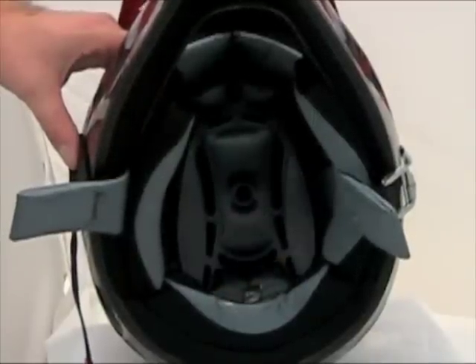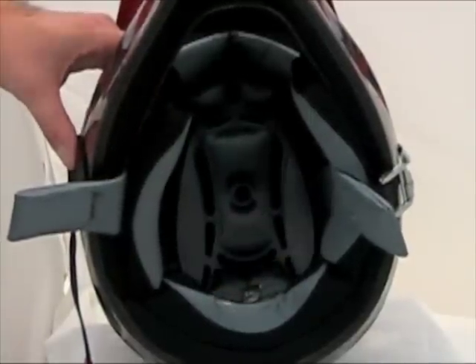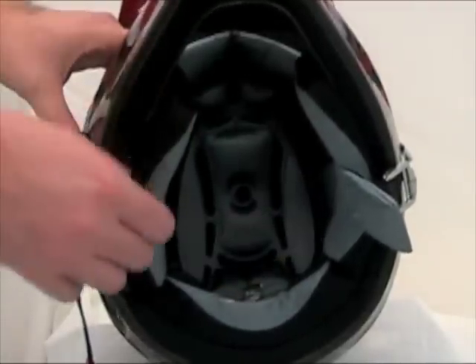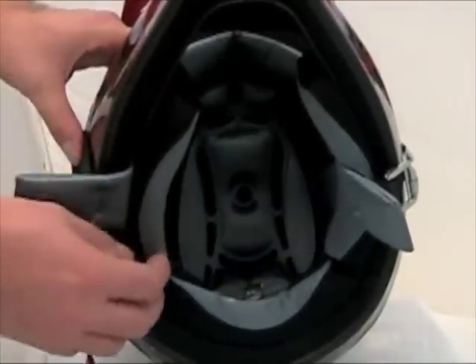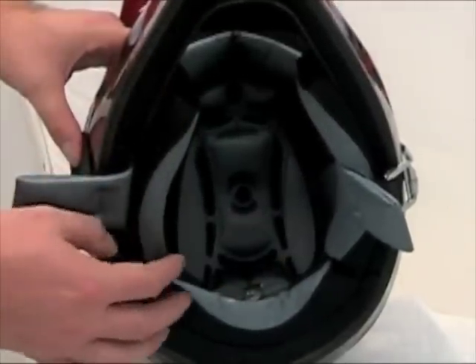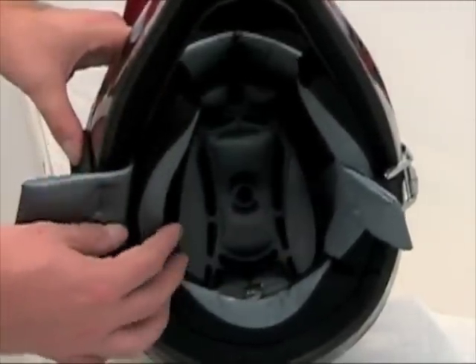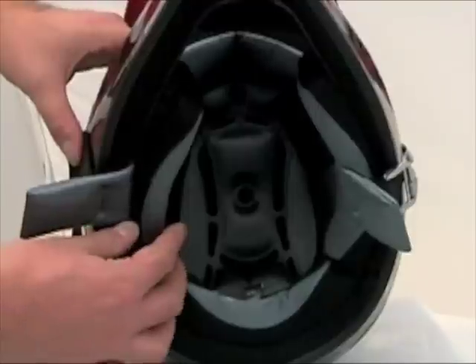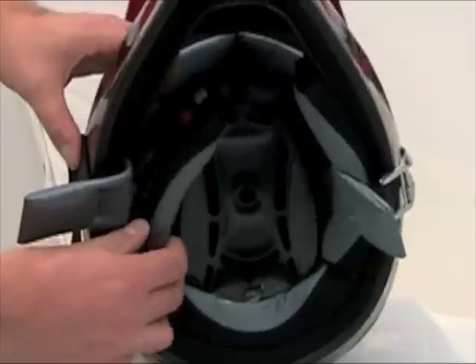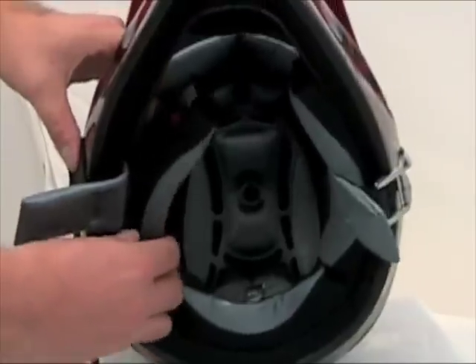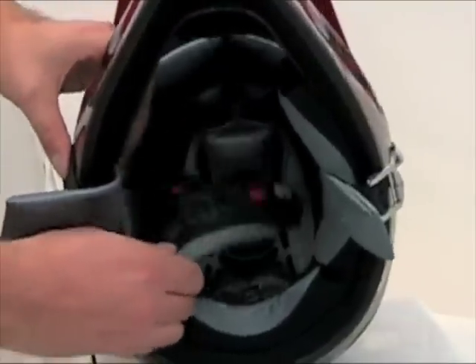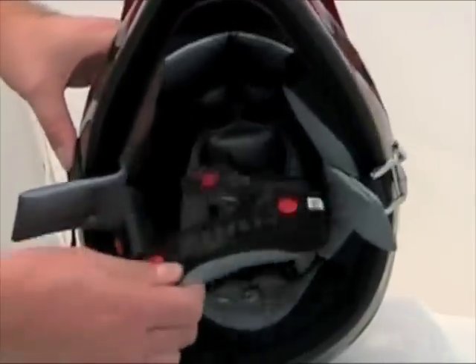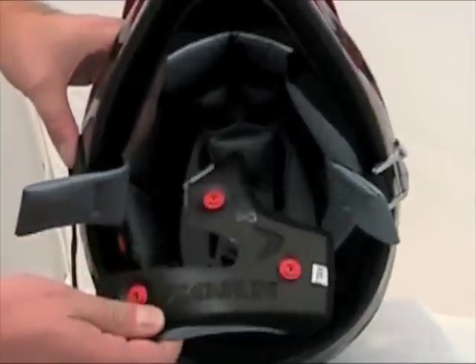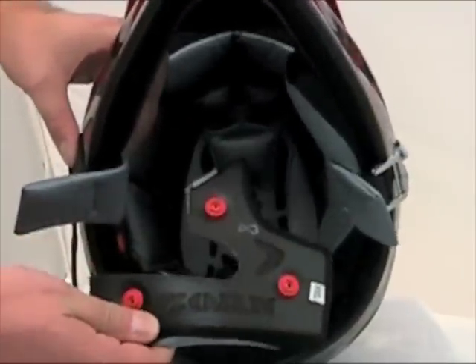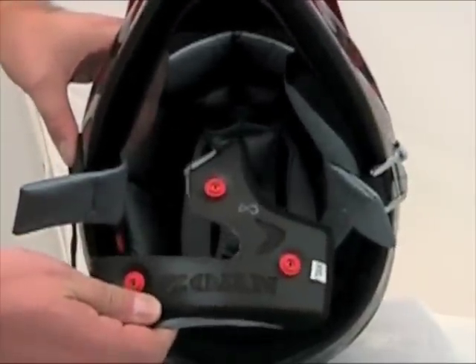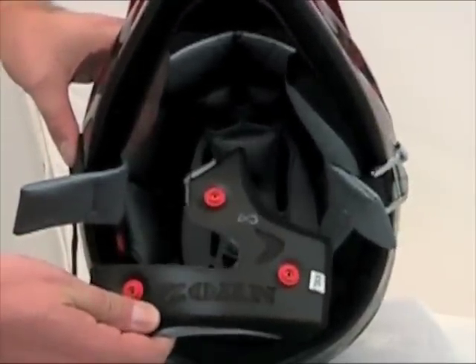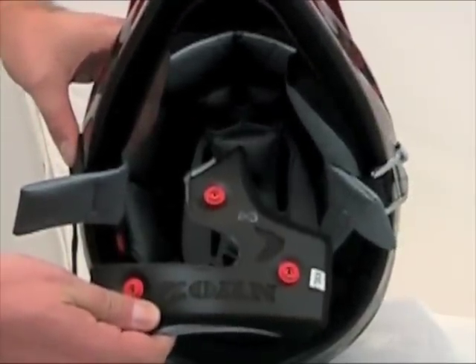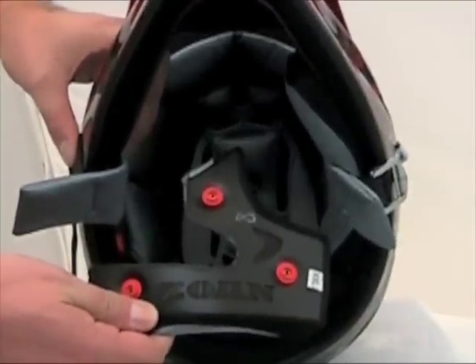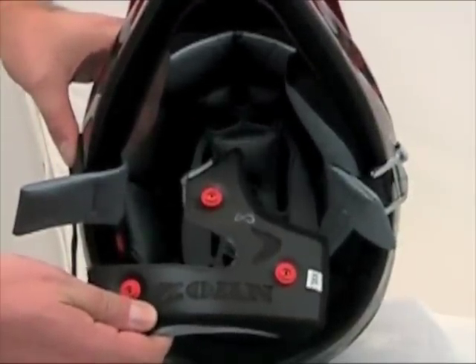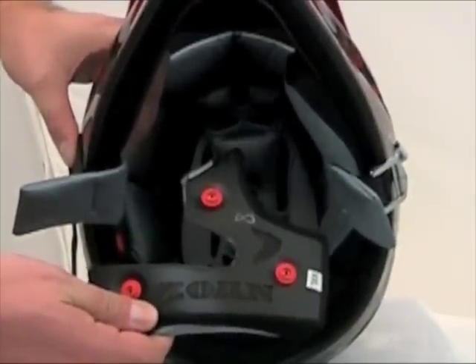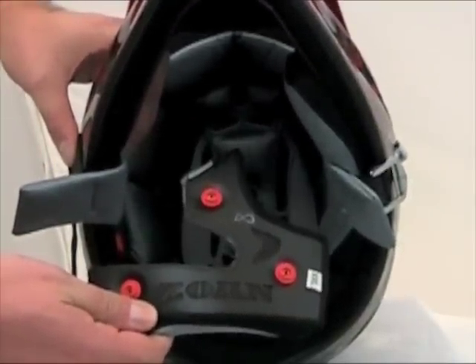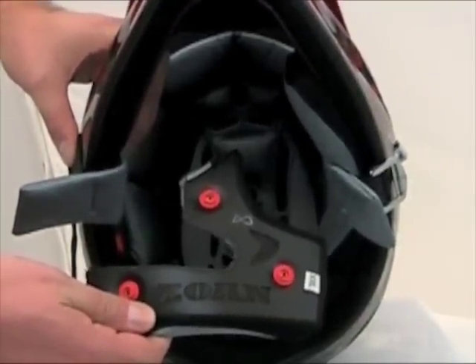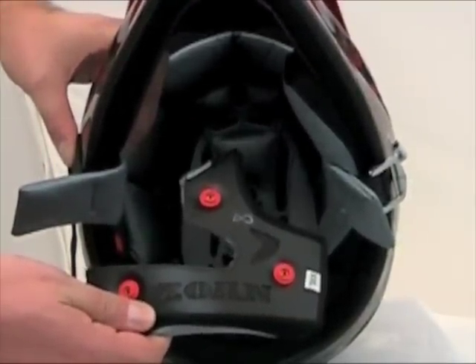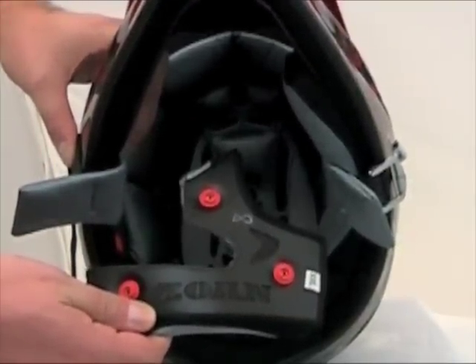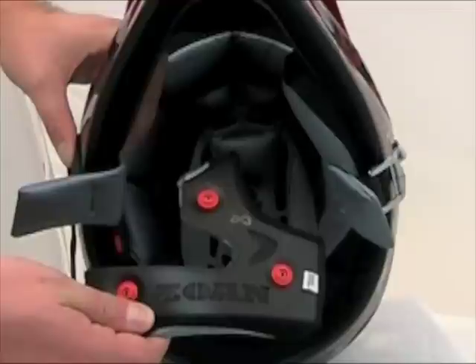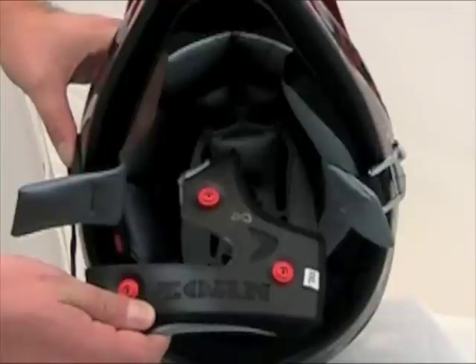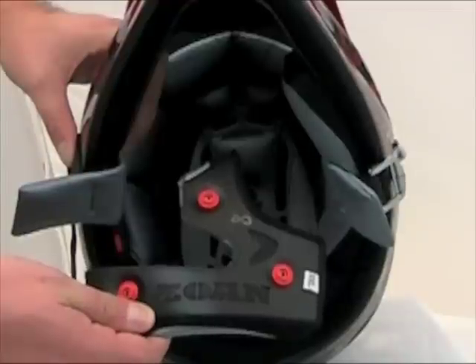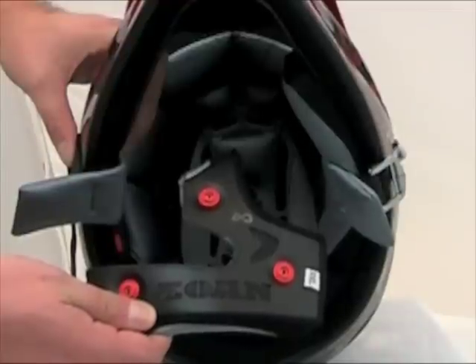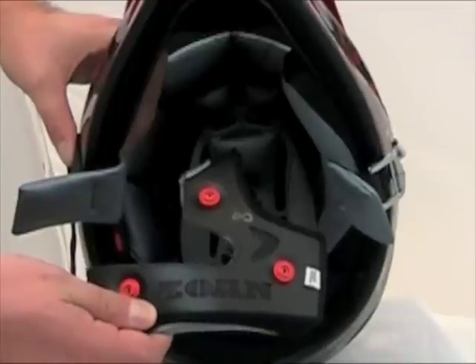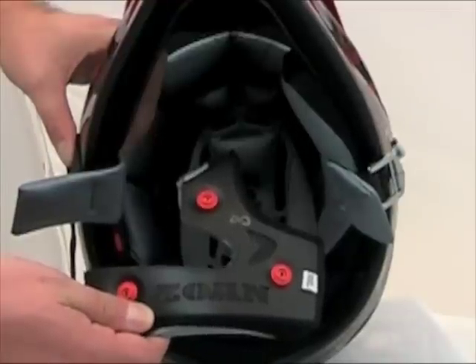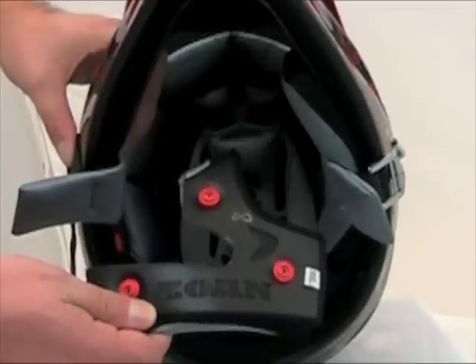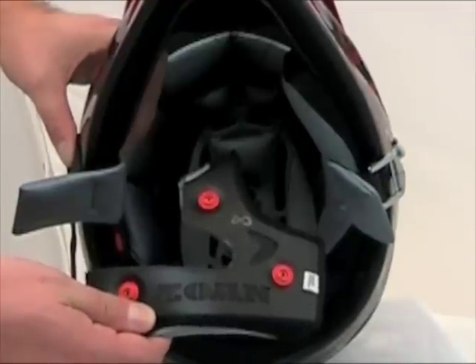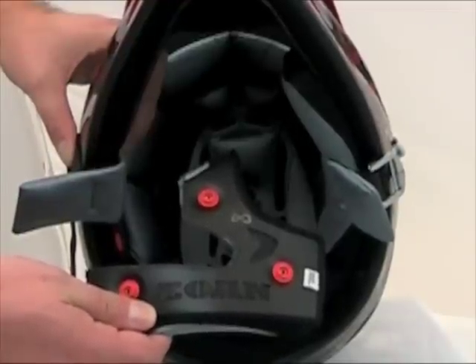A great feature of the interior is the removable cheek pads. This allows you to customize the fit for greater comfort. In addition, this also allows you to remove the liner and cheek pads for cleaning.